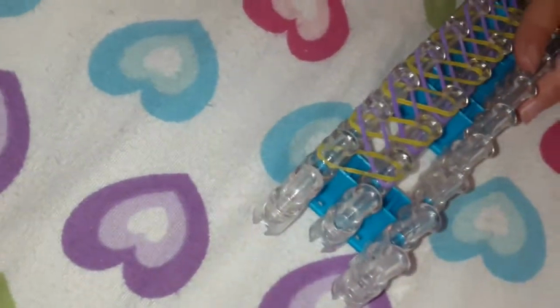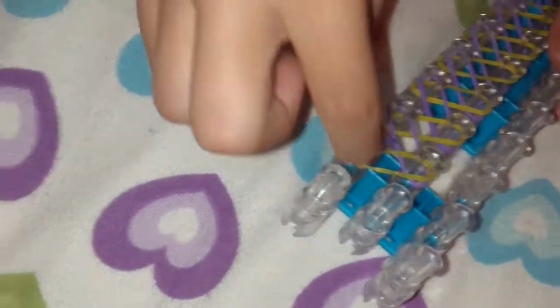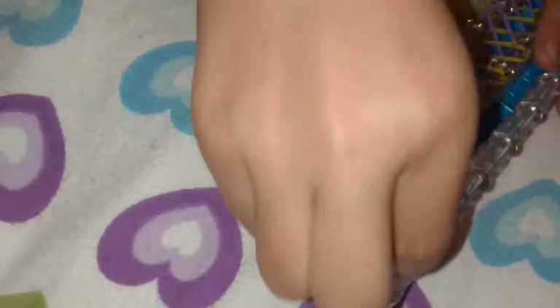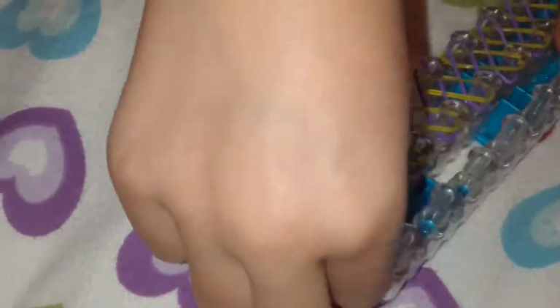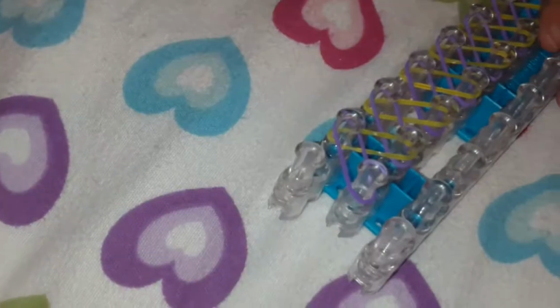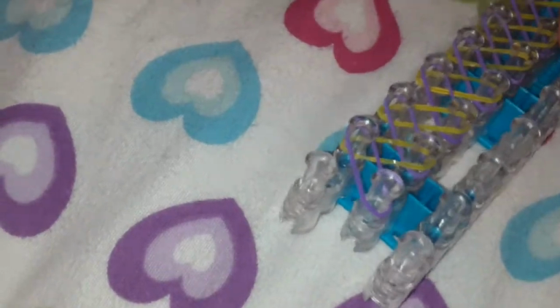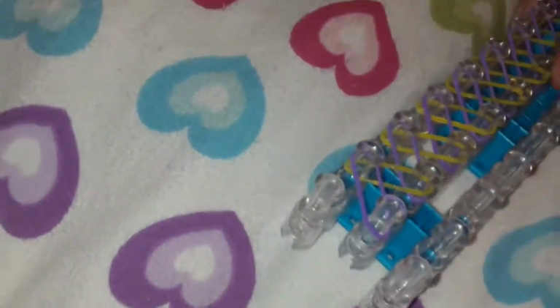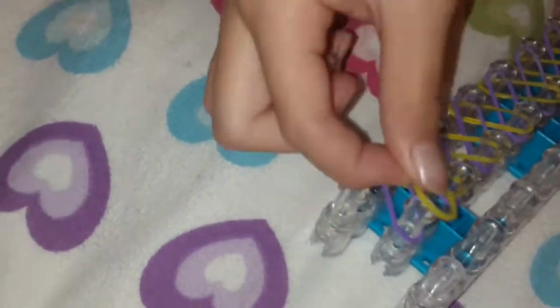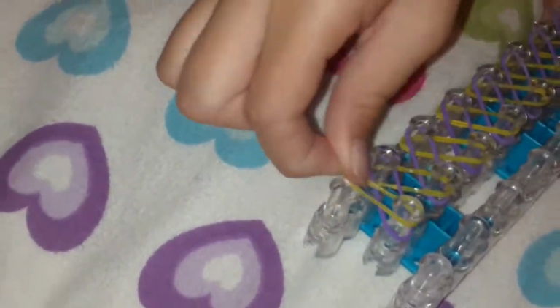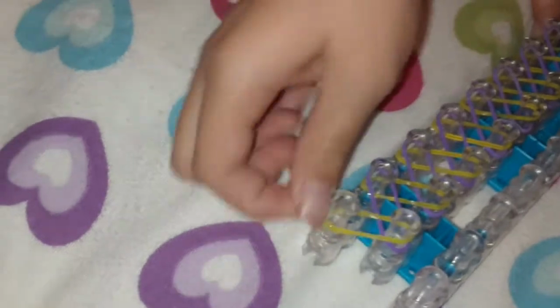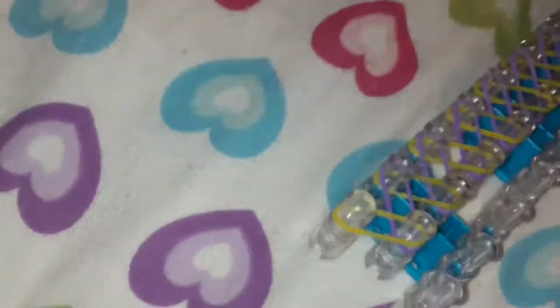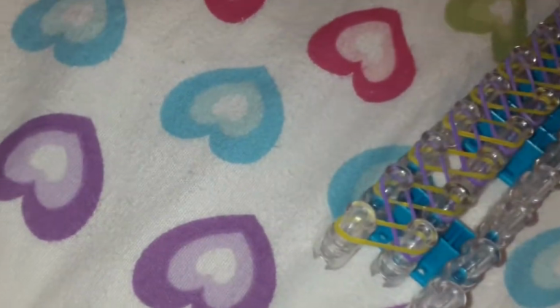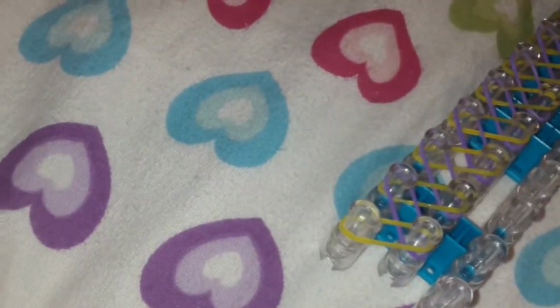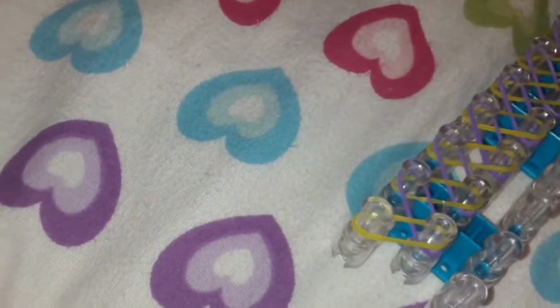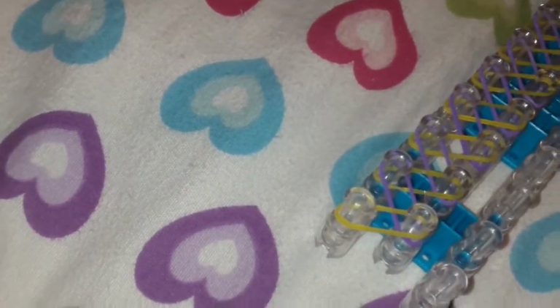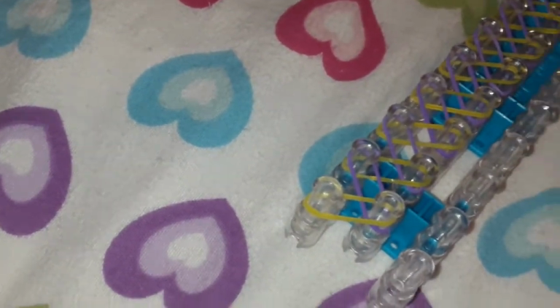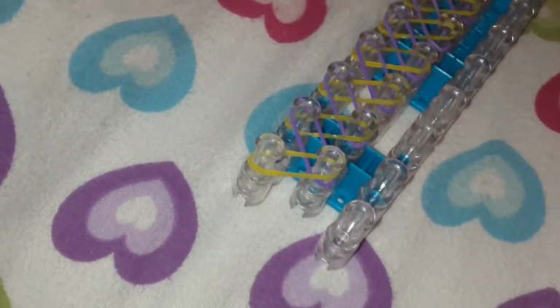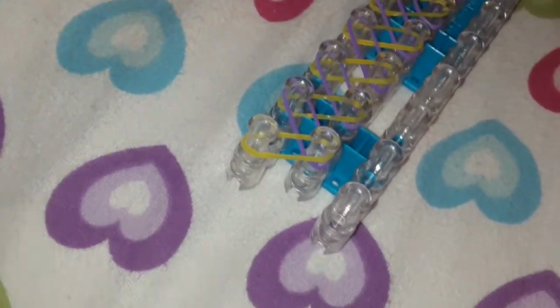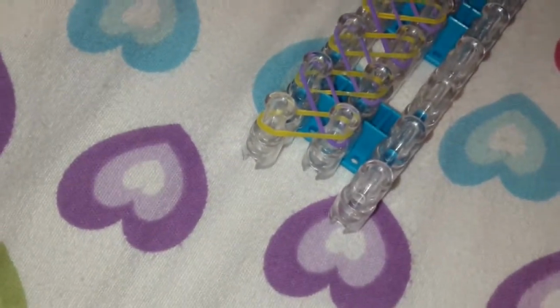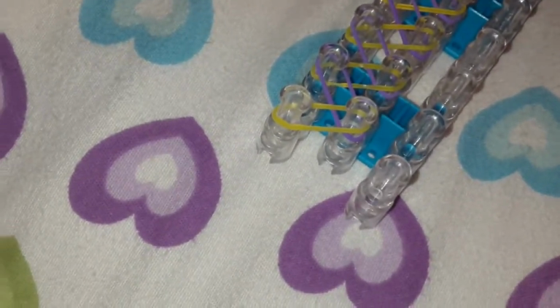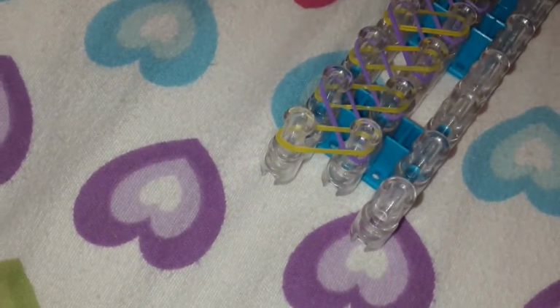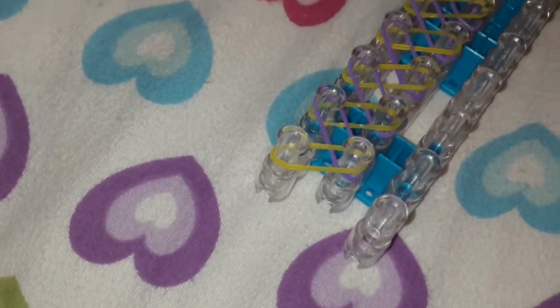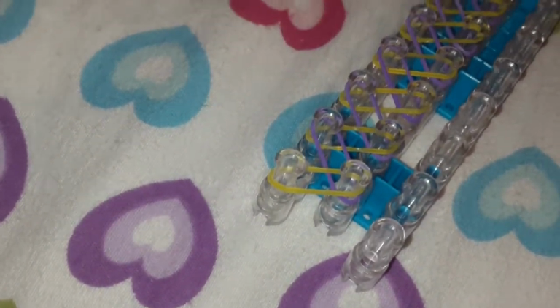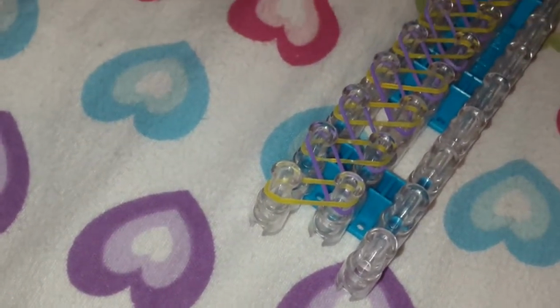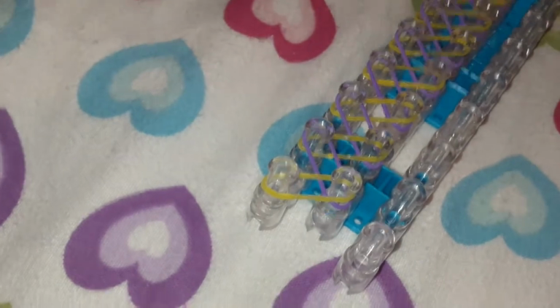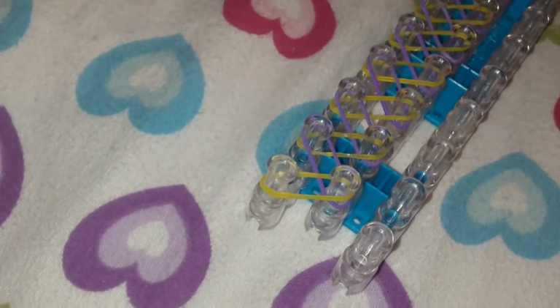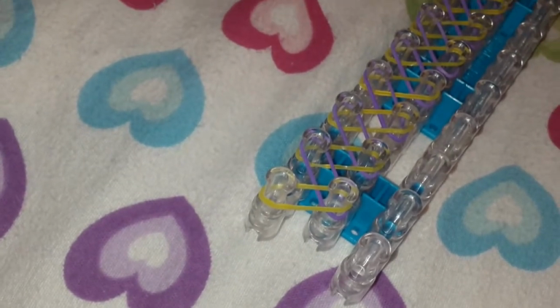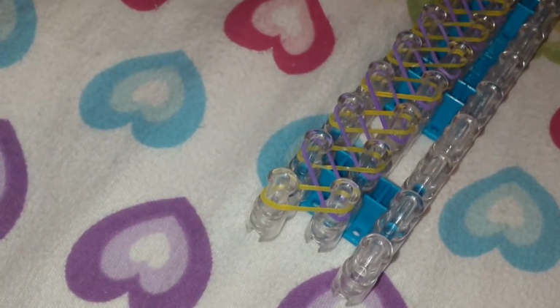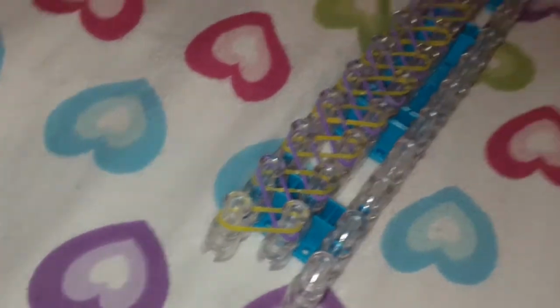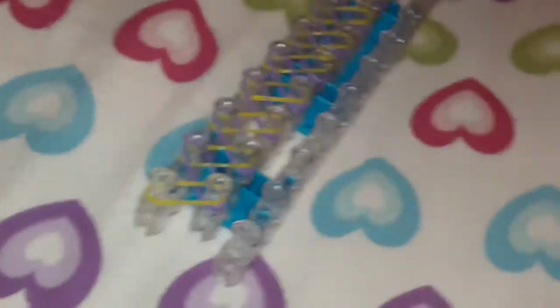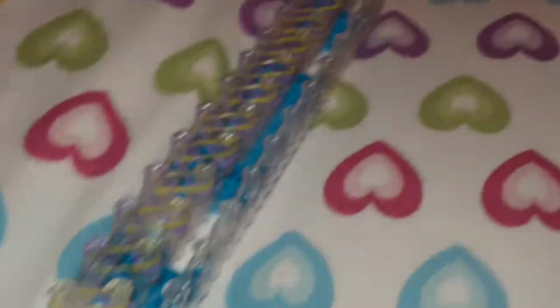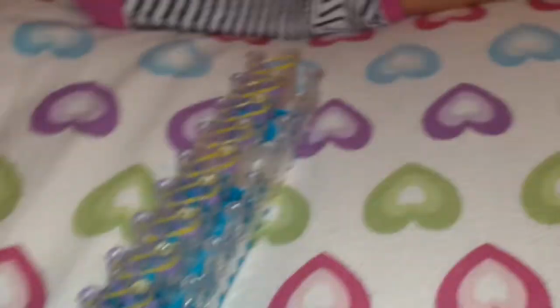She's almost done. She's going to start weaving soon. When she's done, she'll take it off and she'll stretch it out on her thumb and finger. And then put the C-clip on, and that's the total bracelet.